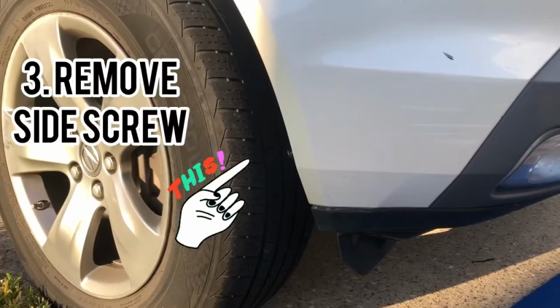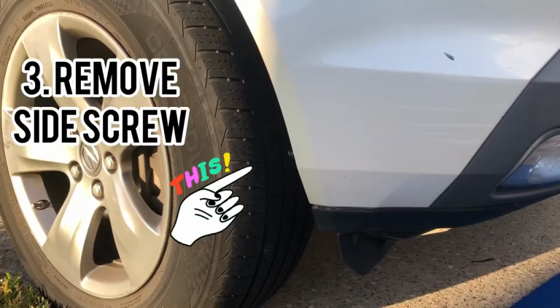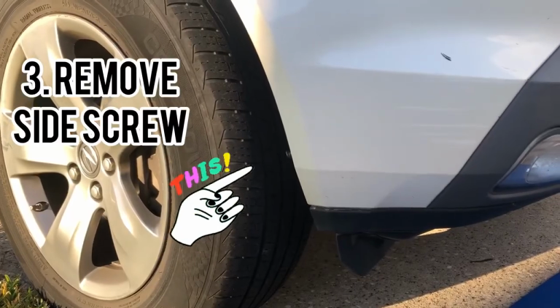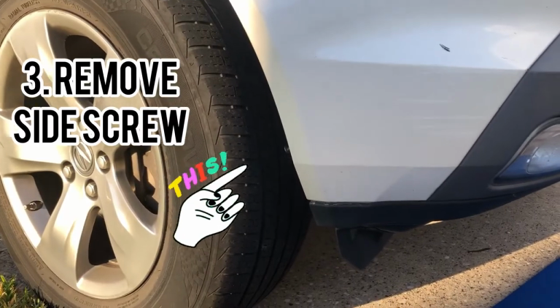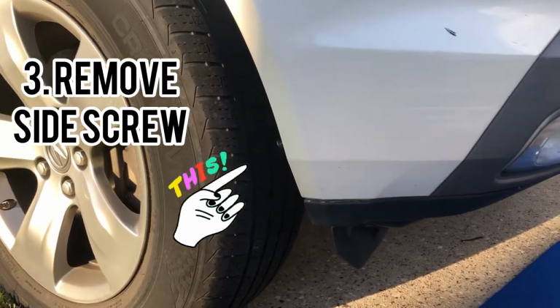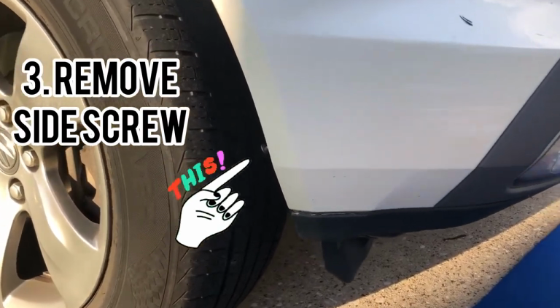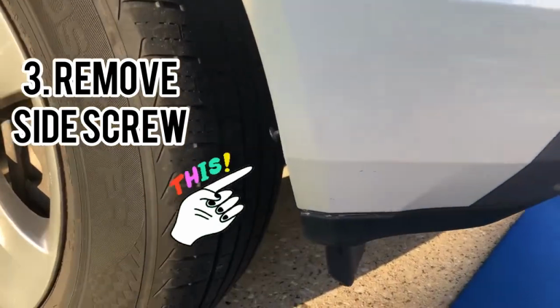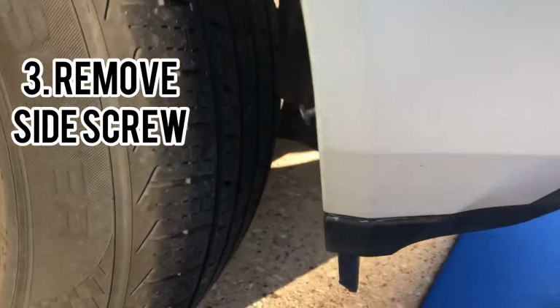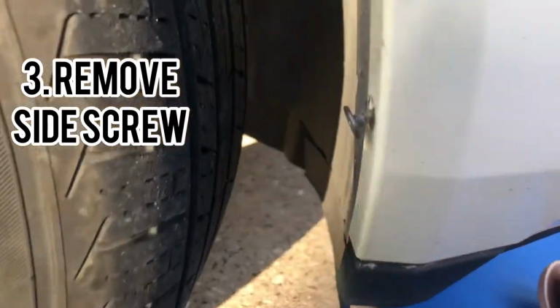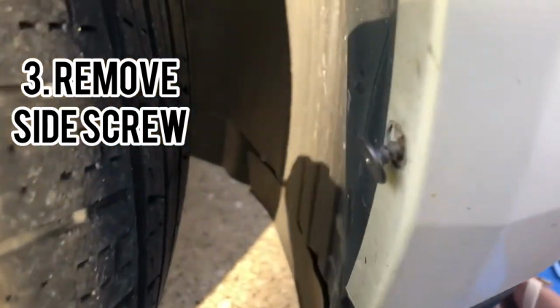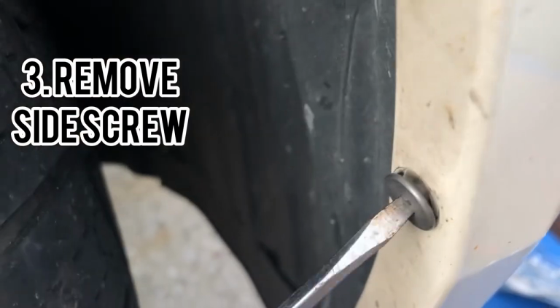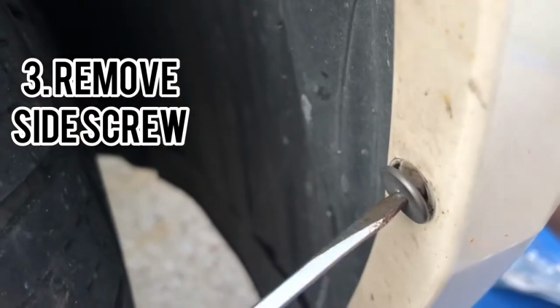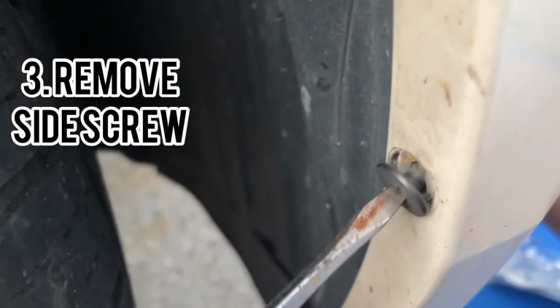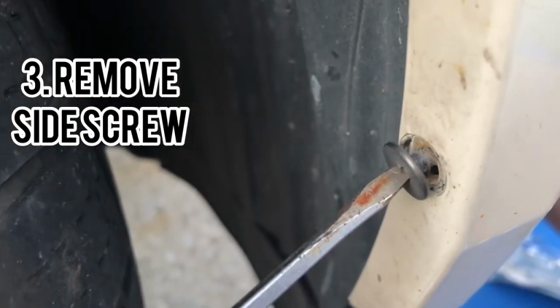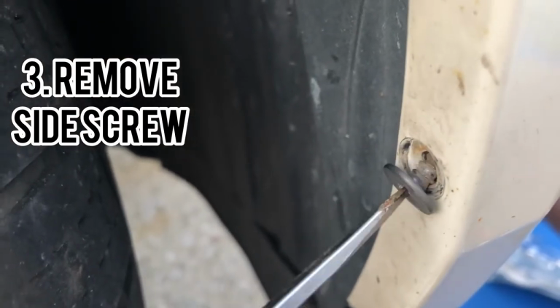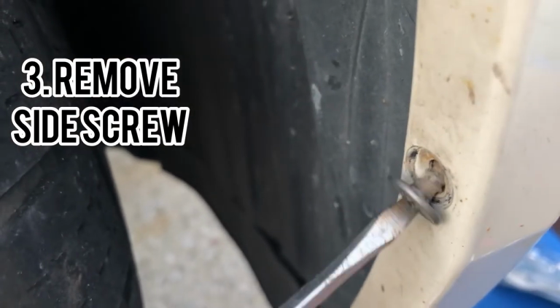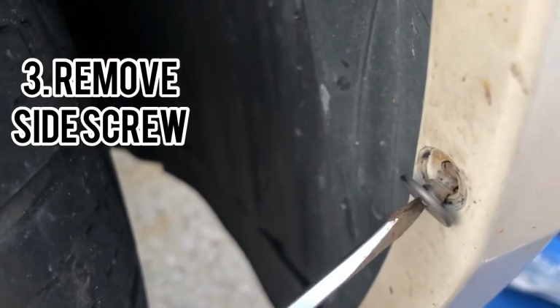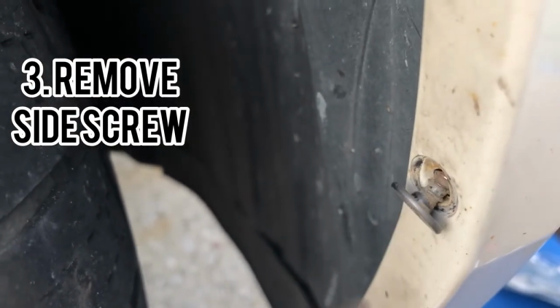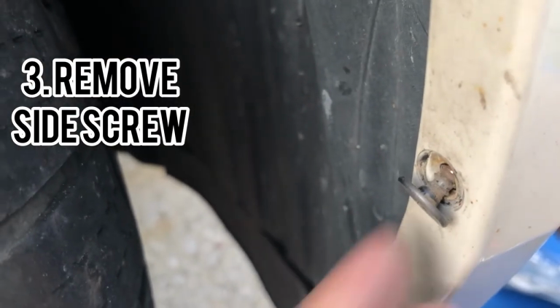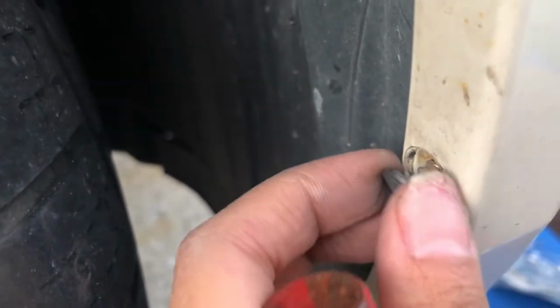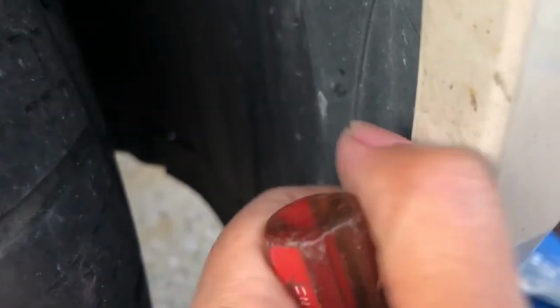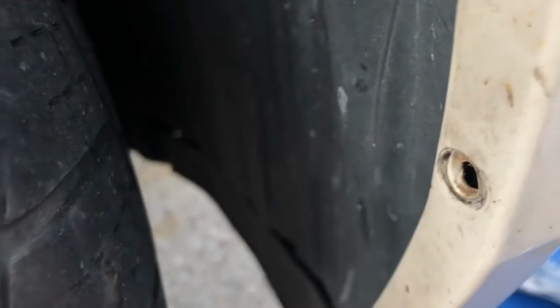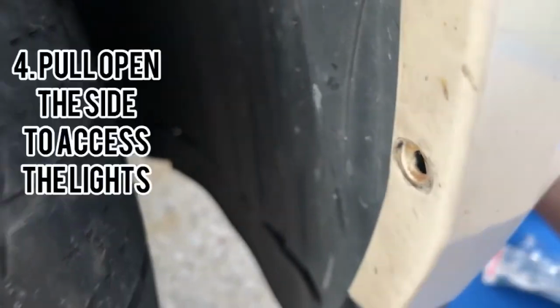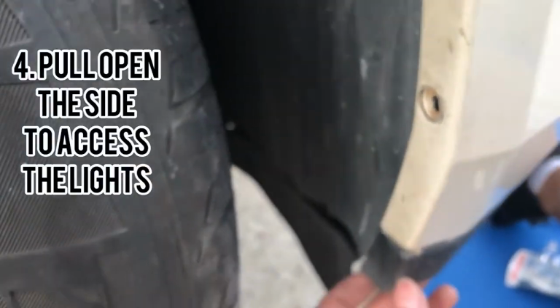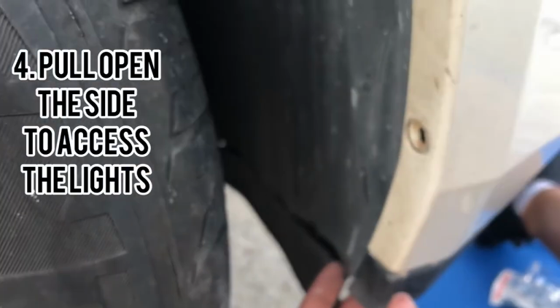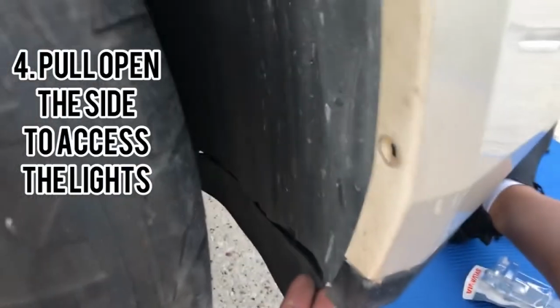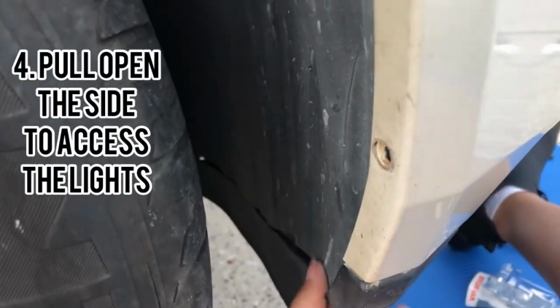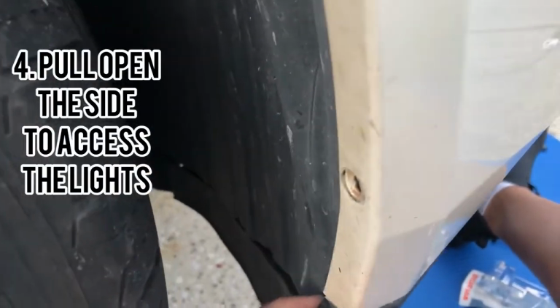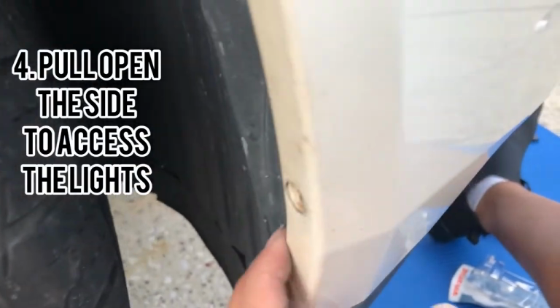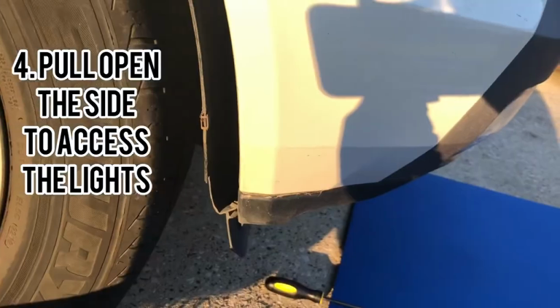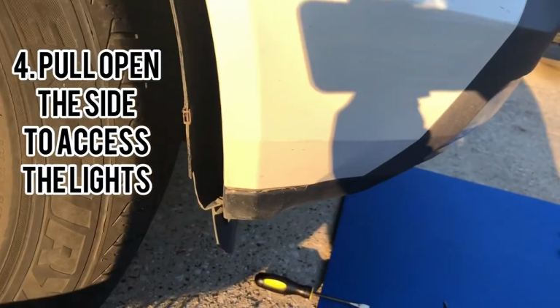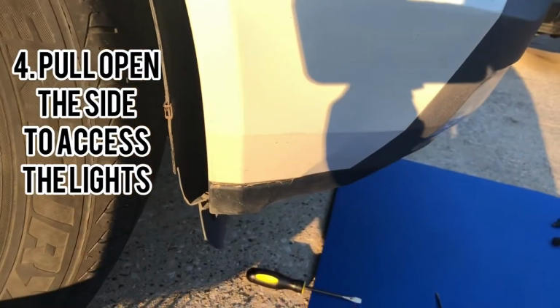Third, you want to remove the screw that is on the side of your vehicle. I used a smaller flathead screwdriver to do this. Now you want to pull open the side so you can access where the lights are located.